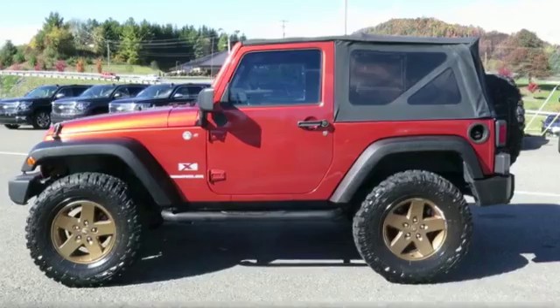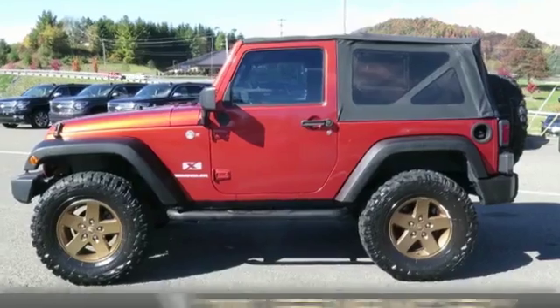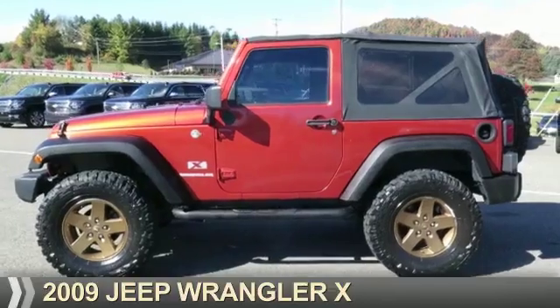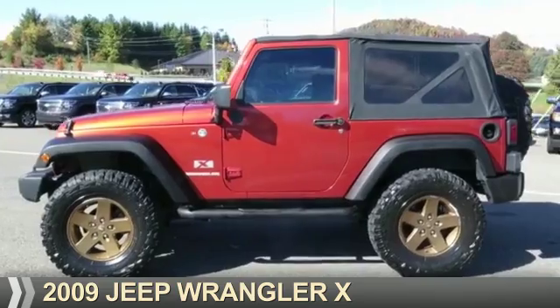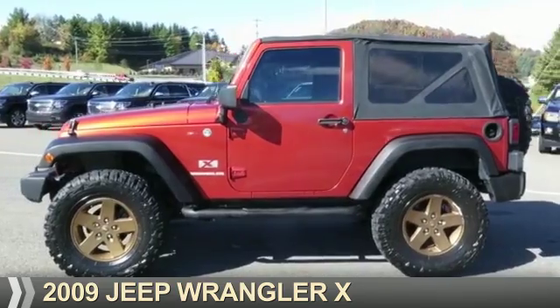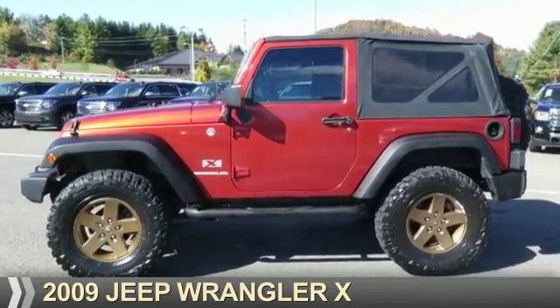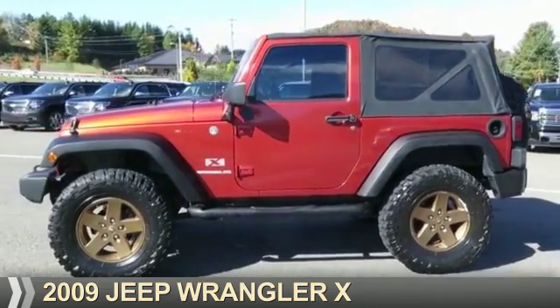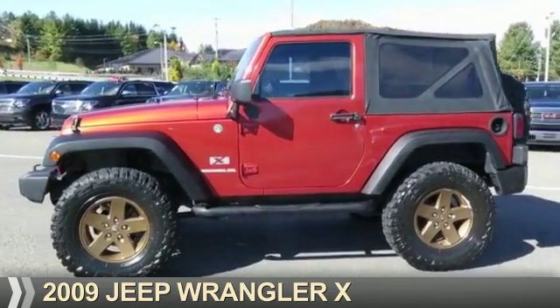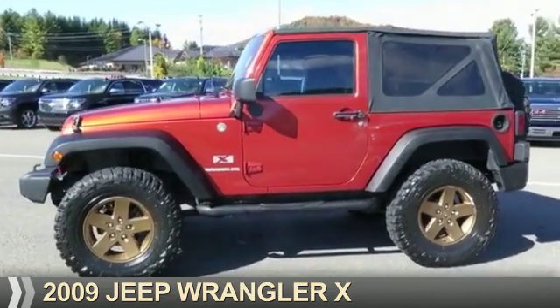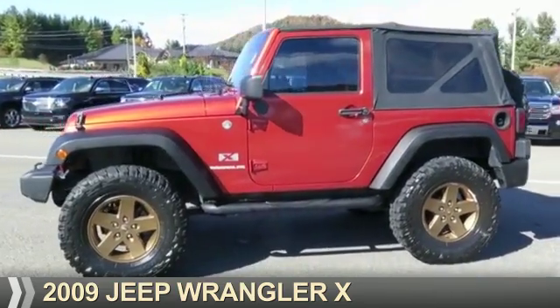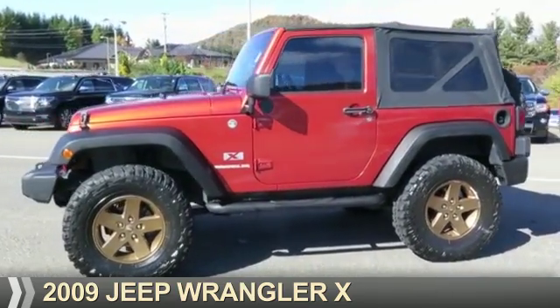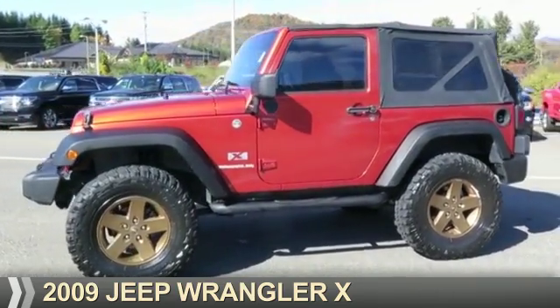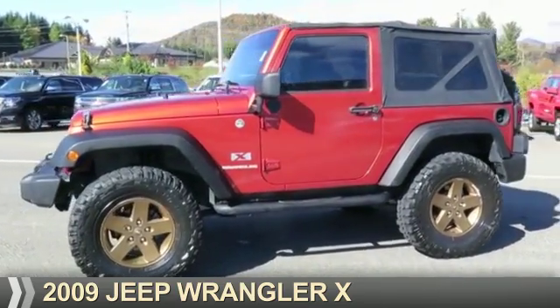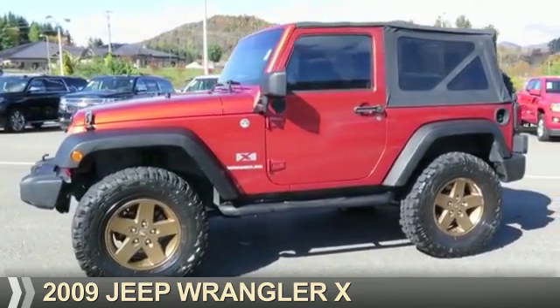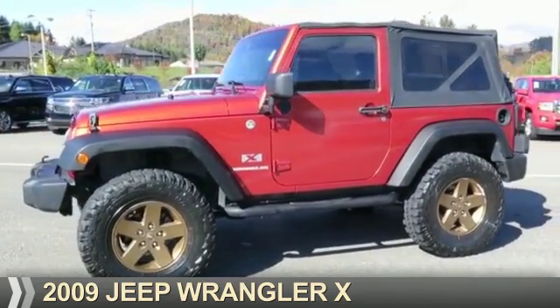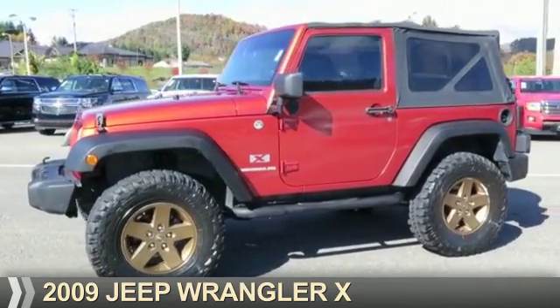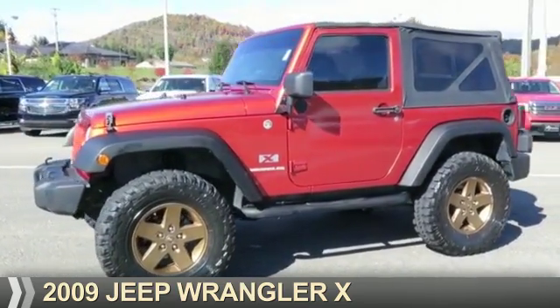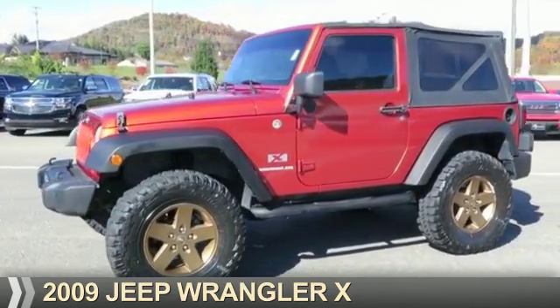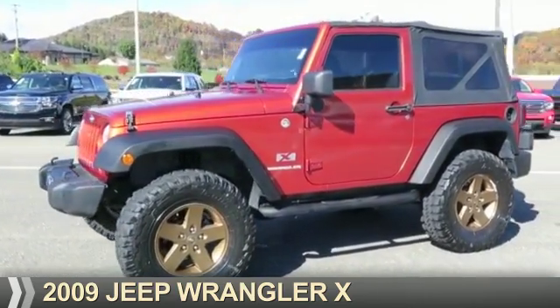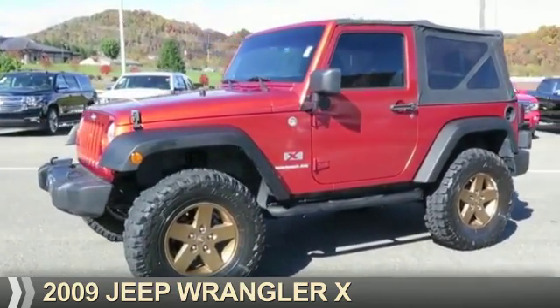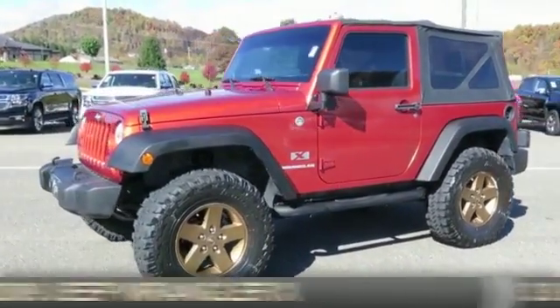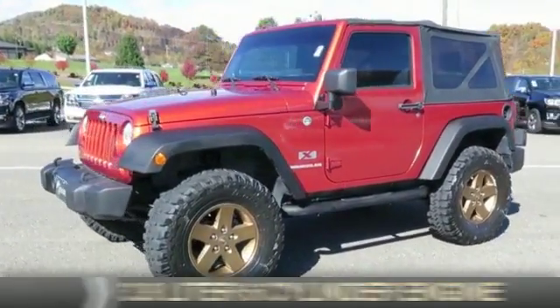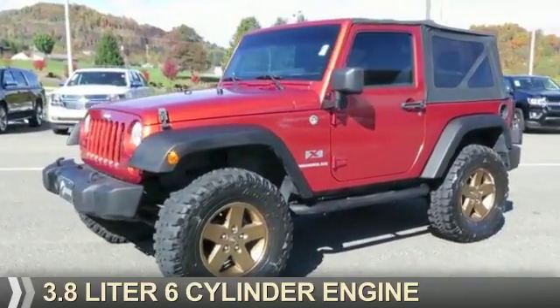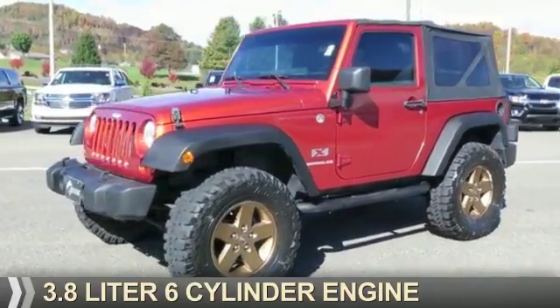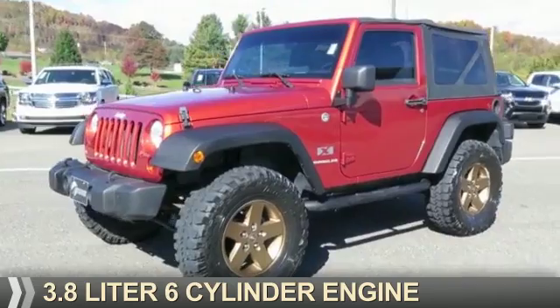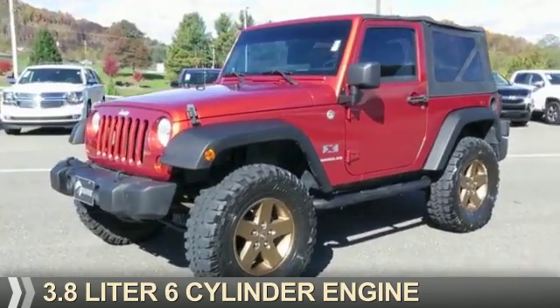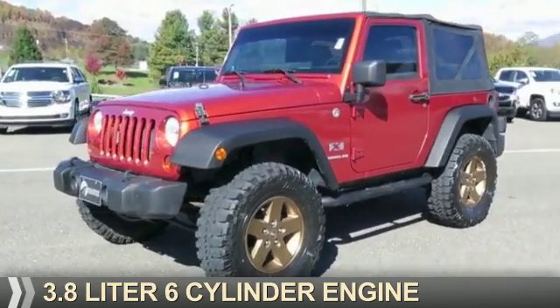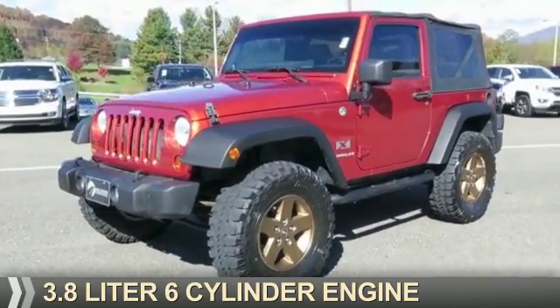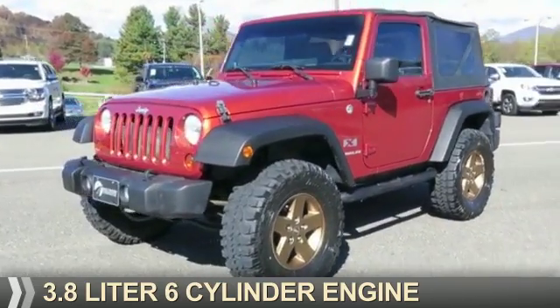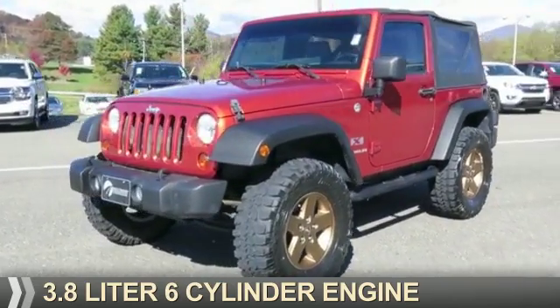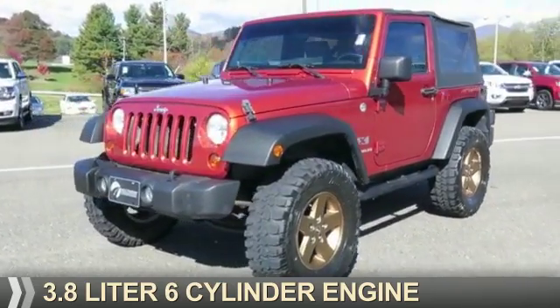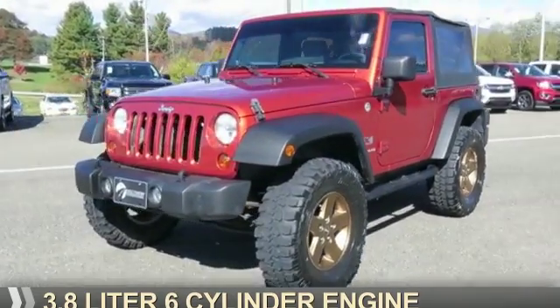Presenting the 2009 Jeep Wrangler. It's powered by a 3.8-liter six-cylinder engine.